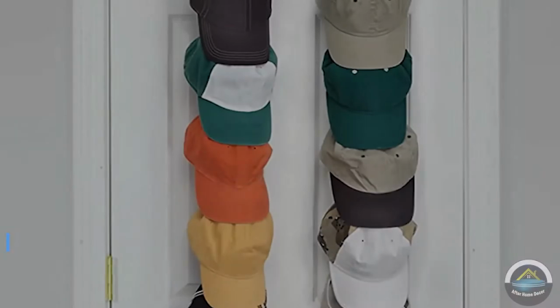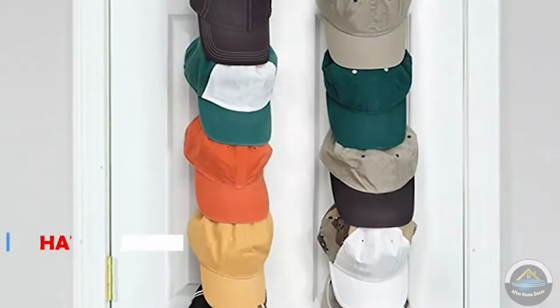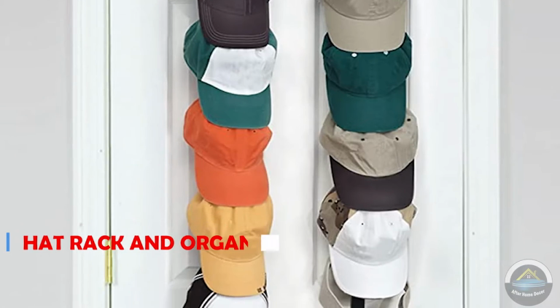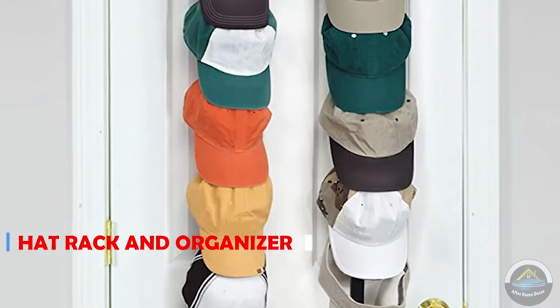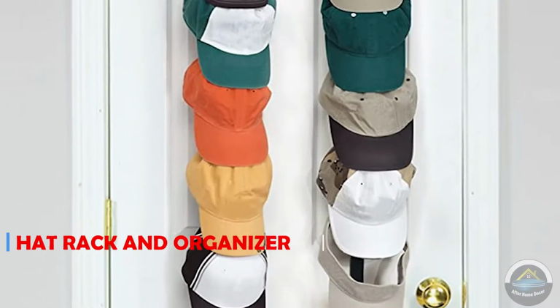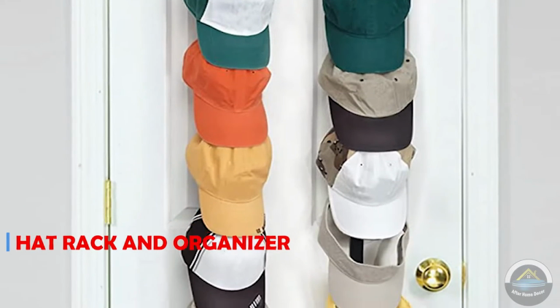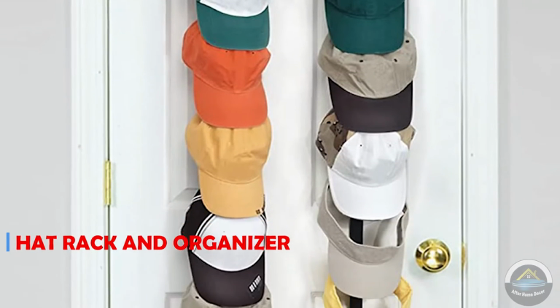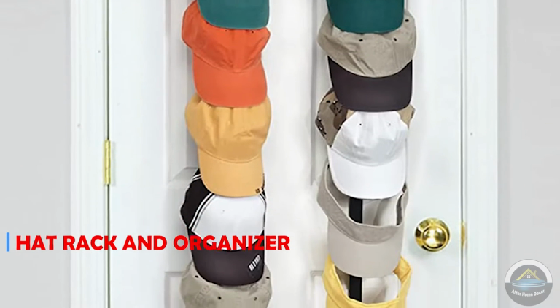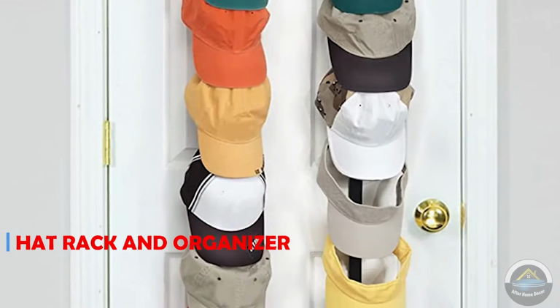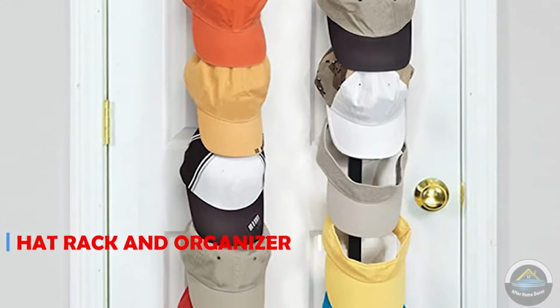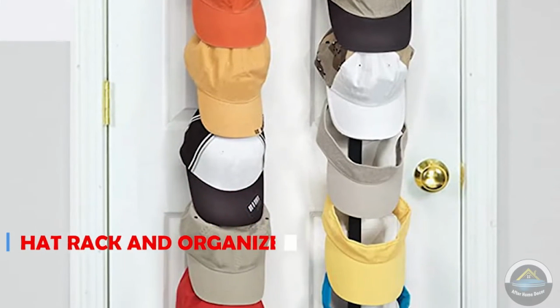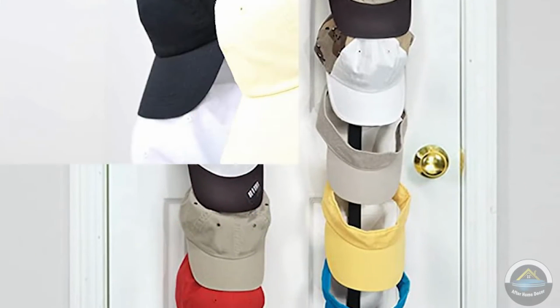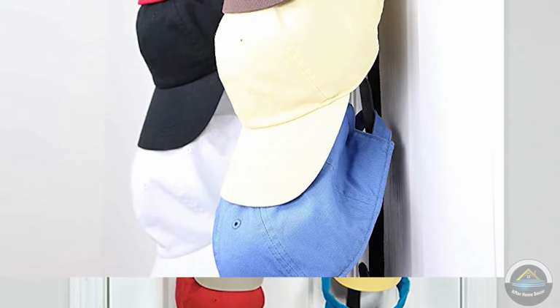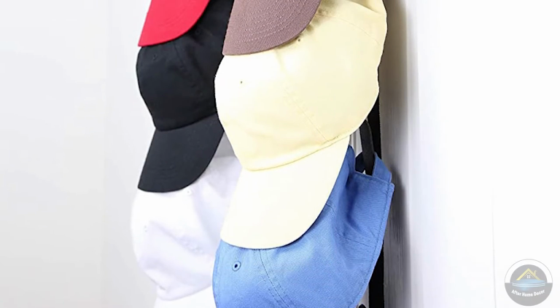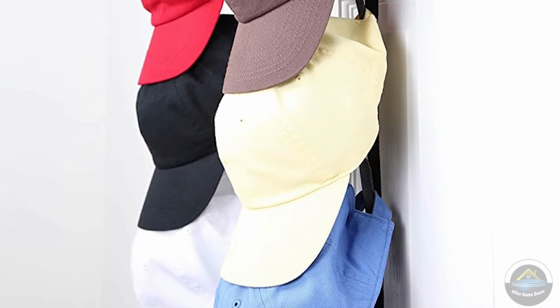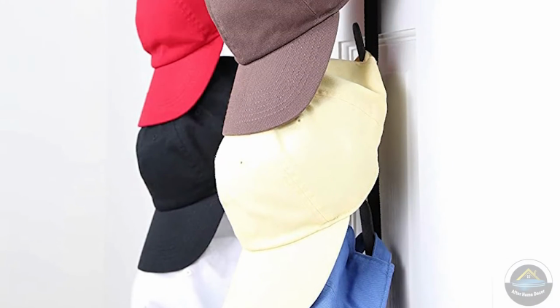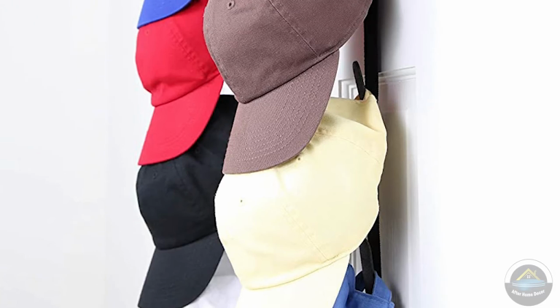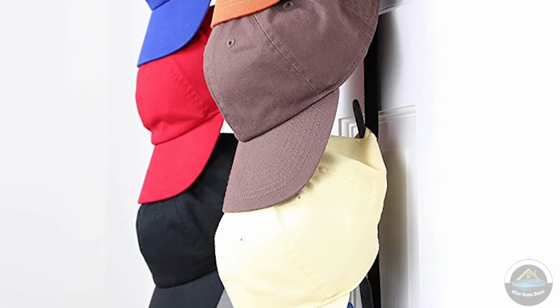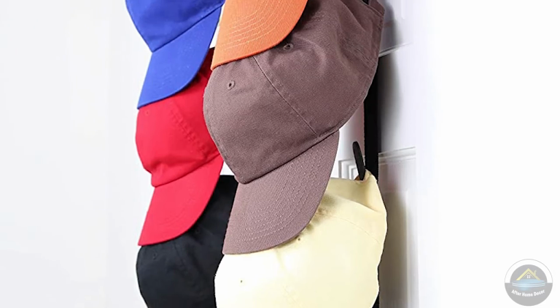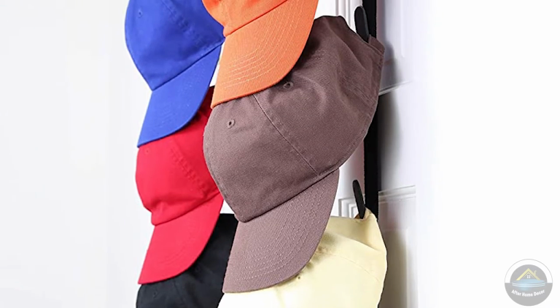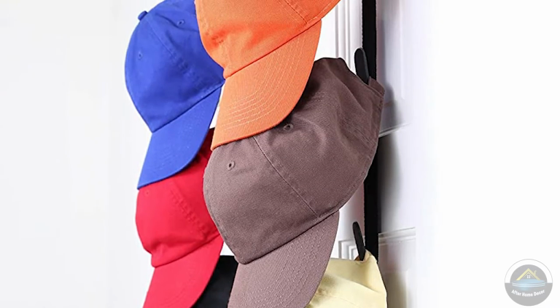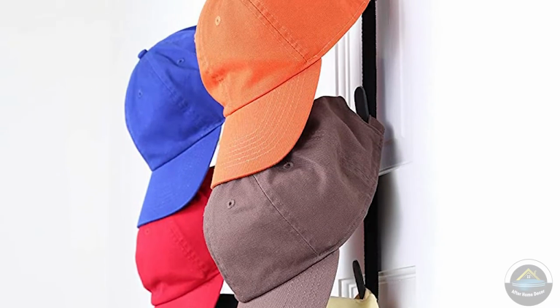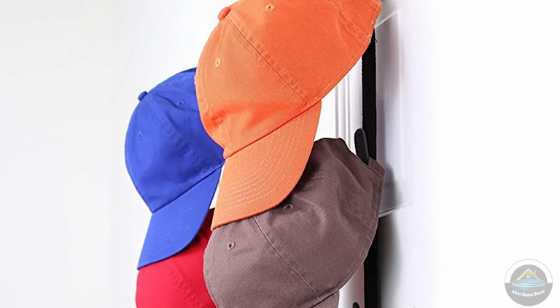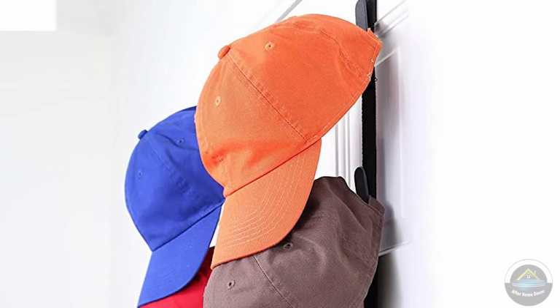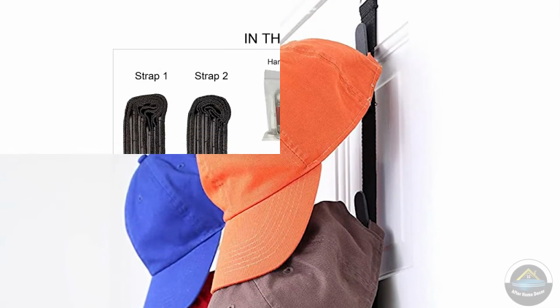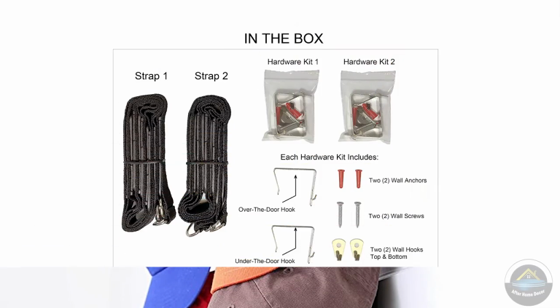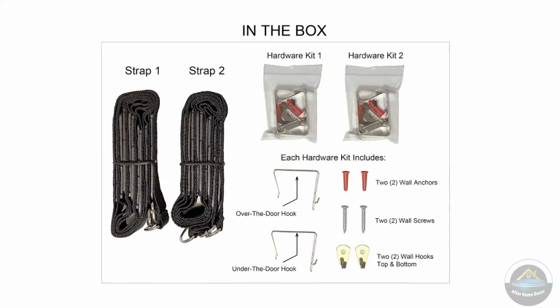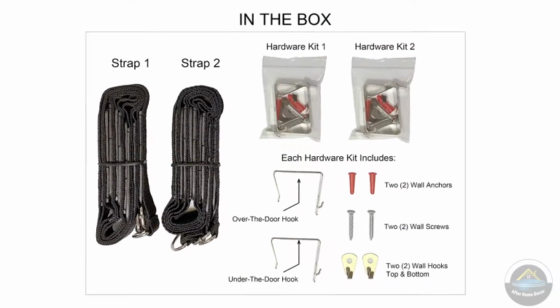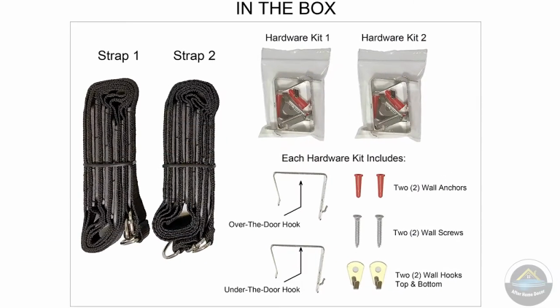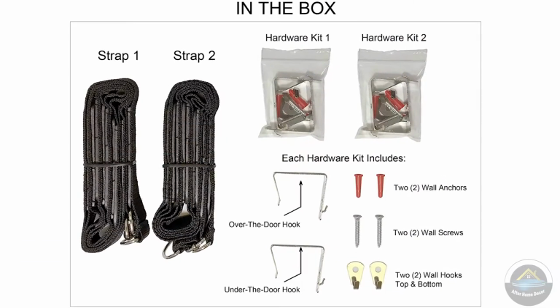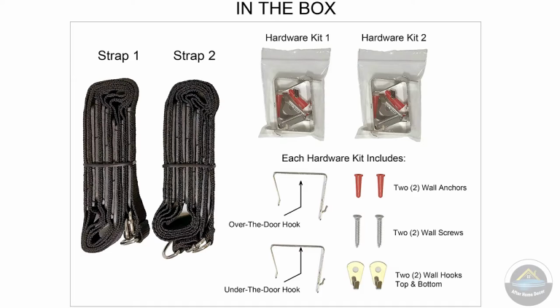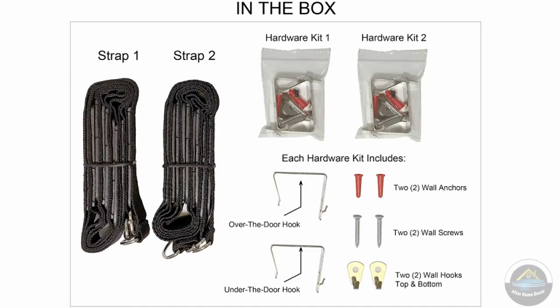Next is the door hat treat and organizer. Store and organize up to 18 baseball caps. Comes with two straps. With this you can organize your home in a very good way.